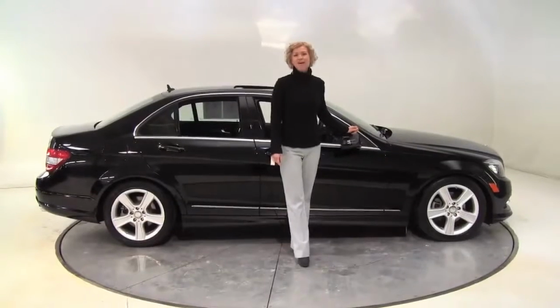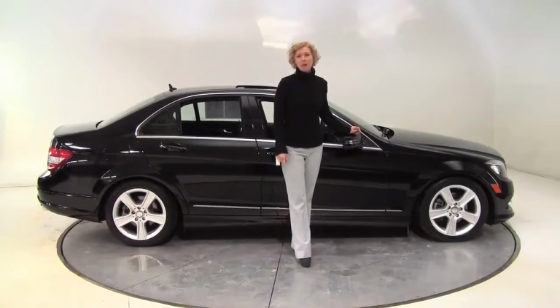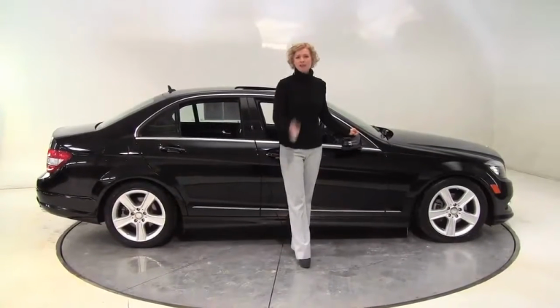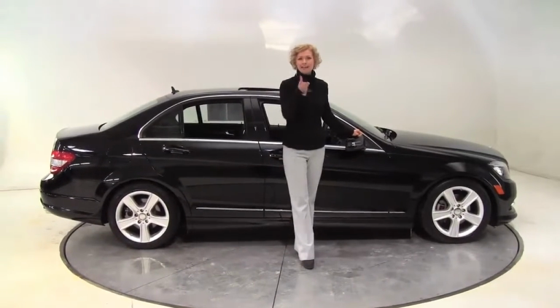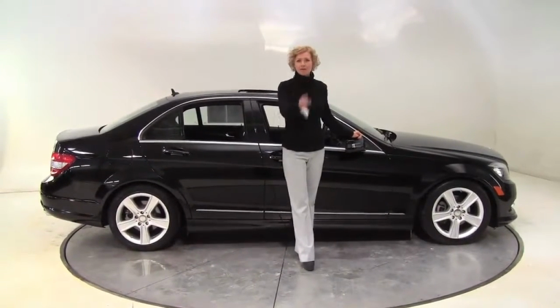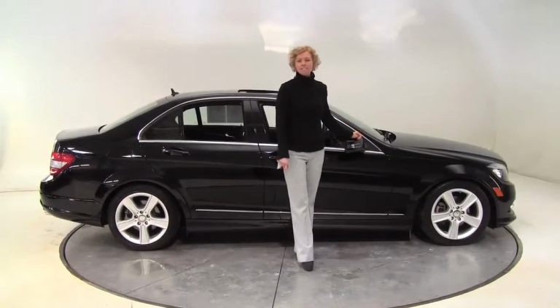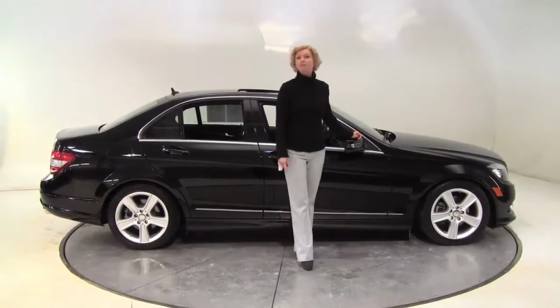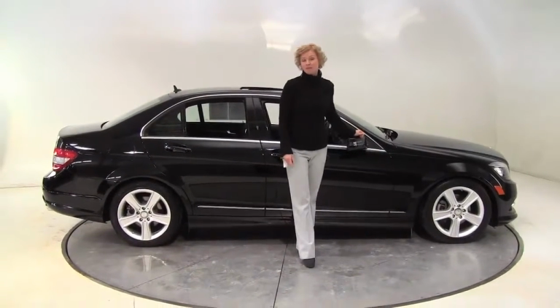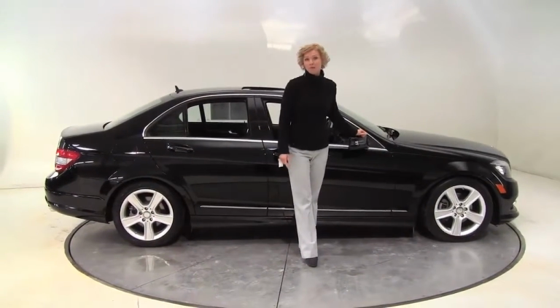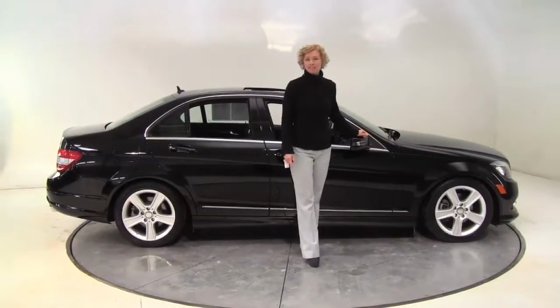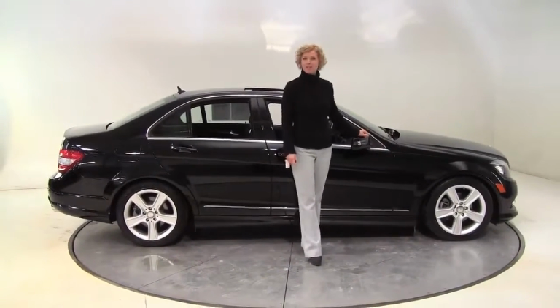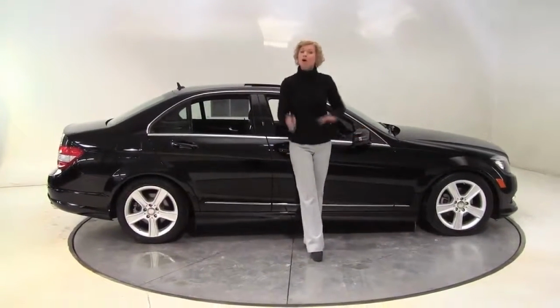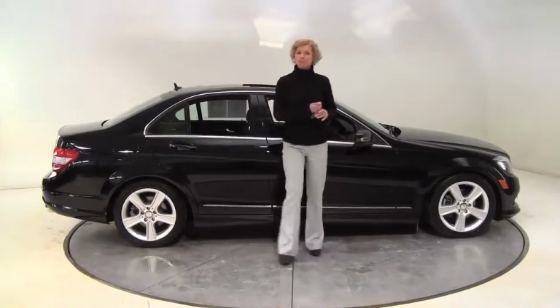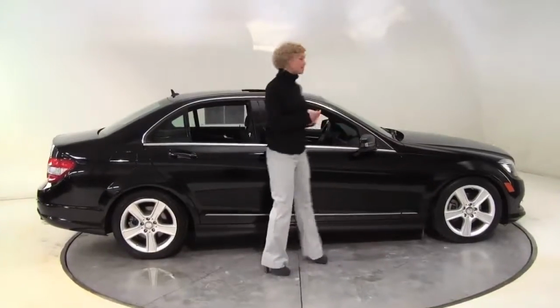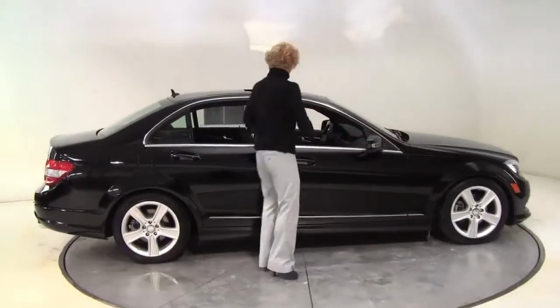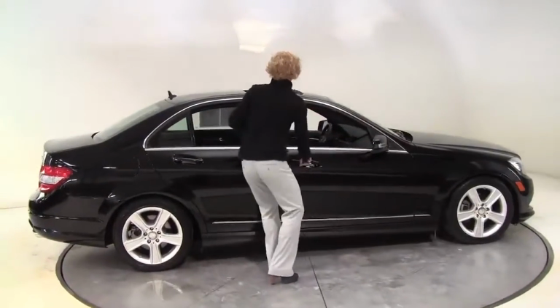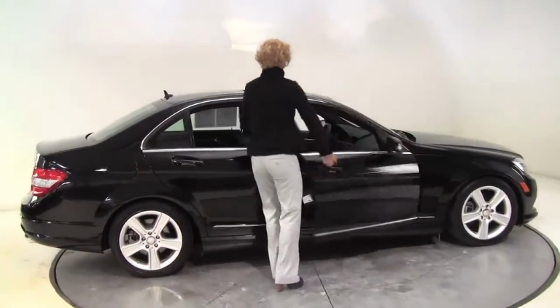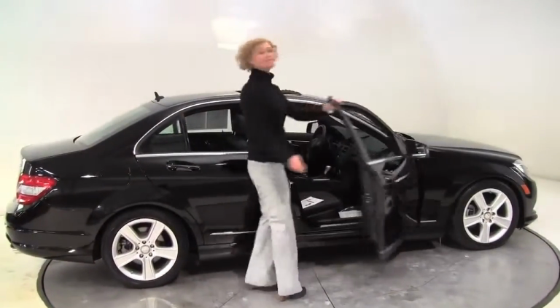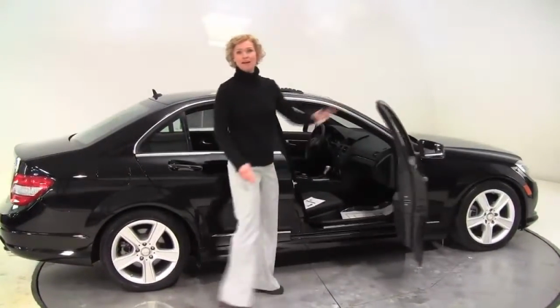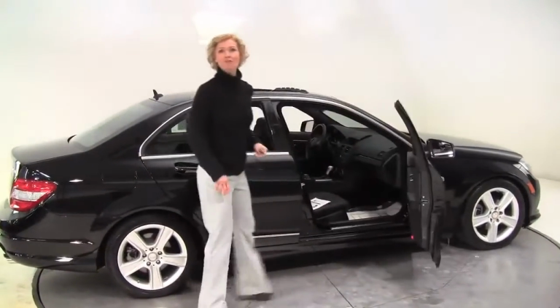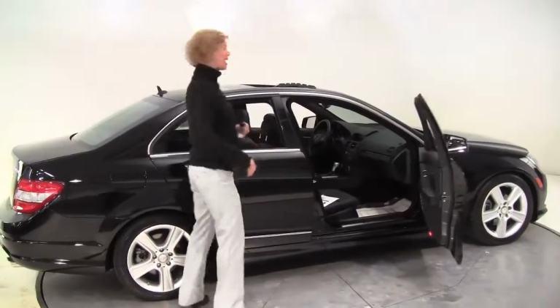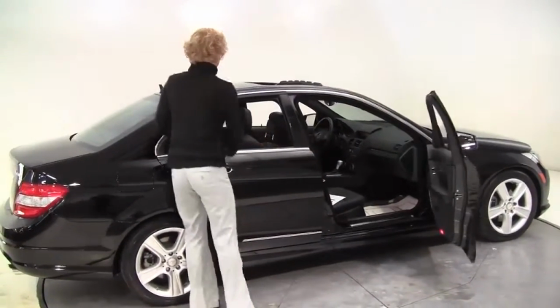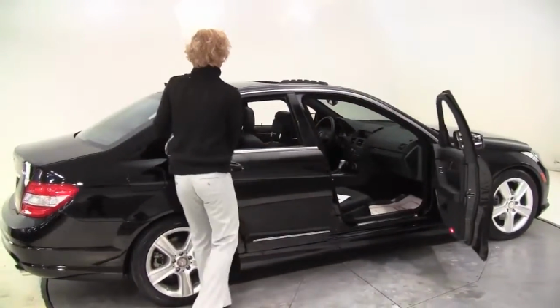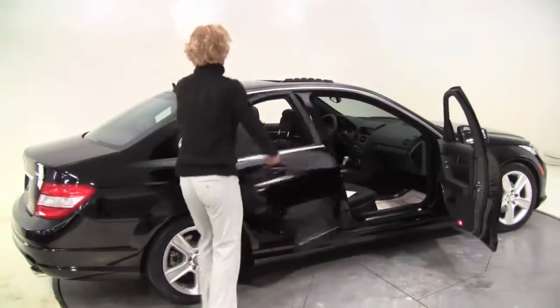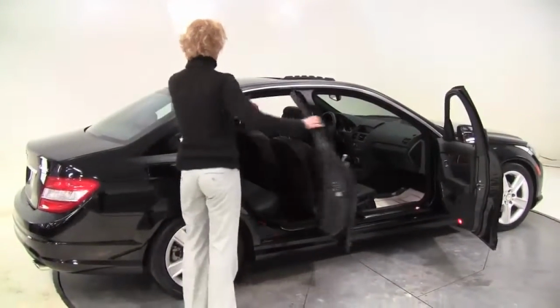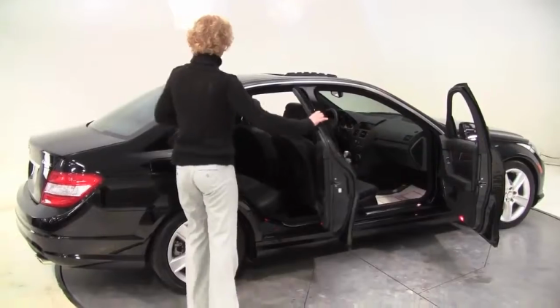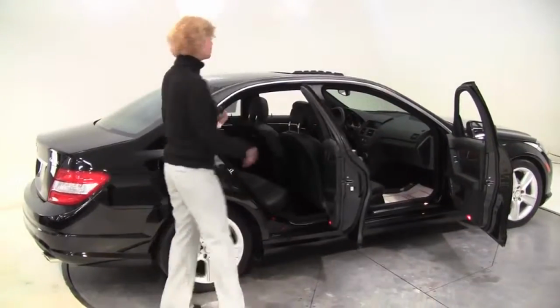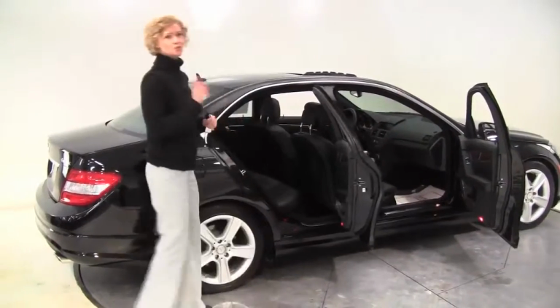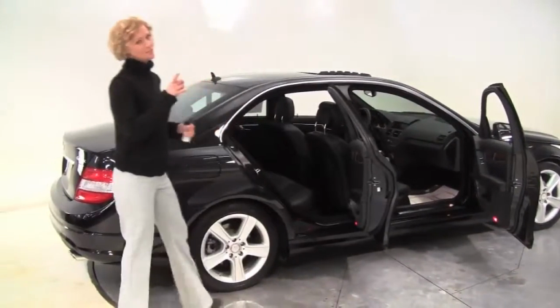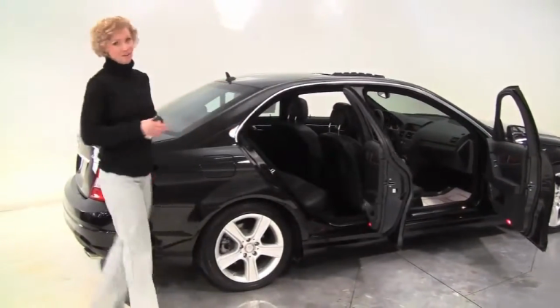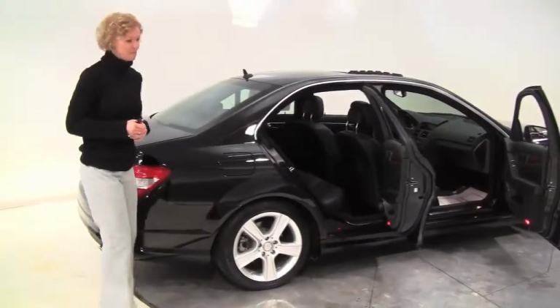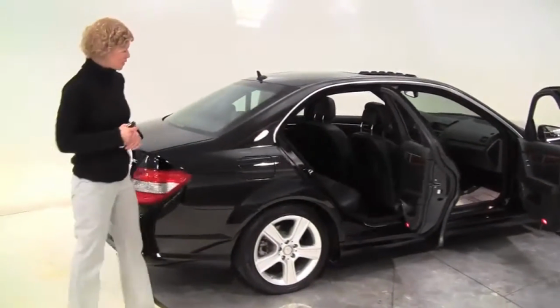Hello there, wise buyers. This is Erin coming to you once again from Feldman Imports, Bloomington, Minnesota, with a 2011 Mercedes-Benz C300 4MATIC, black on black, one owner vehicle purchased originally right here at Feldman Imports.